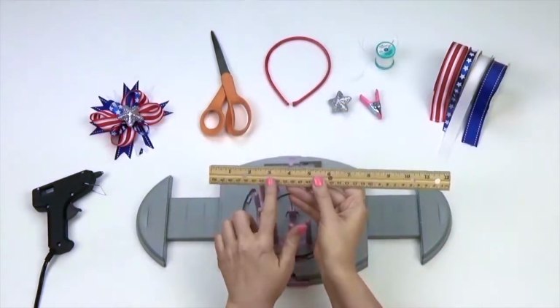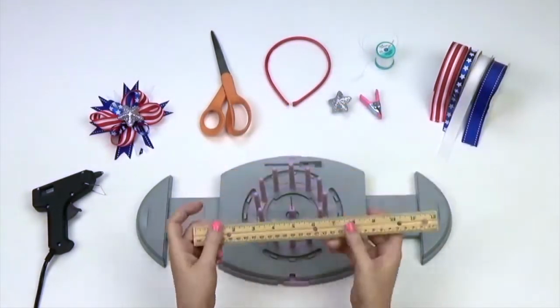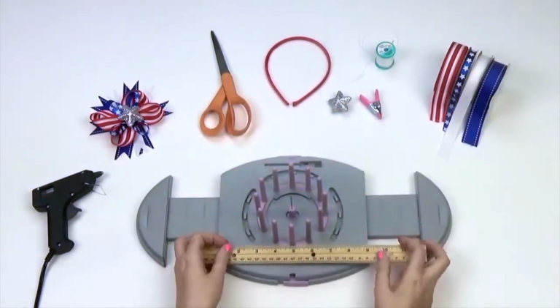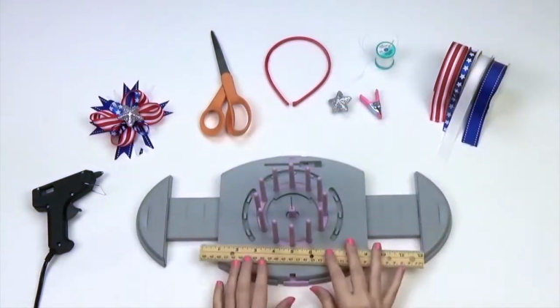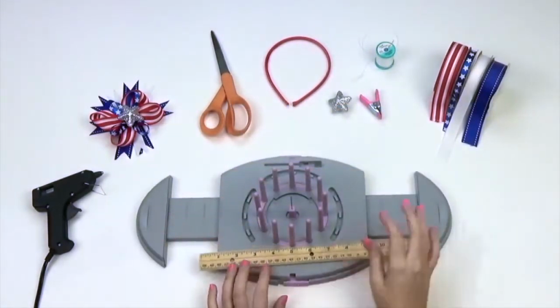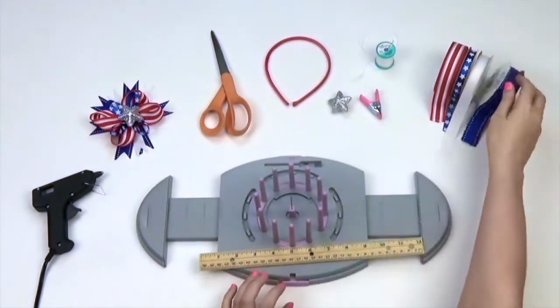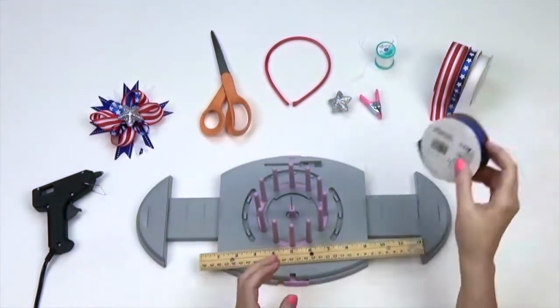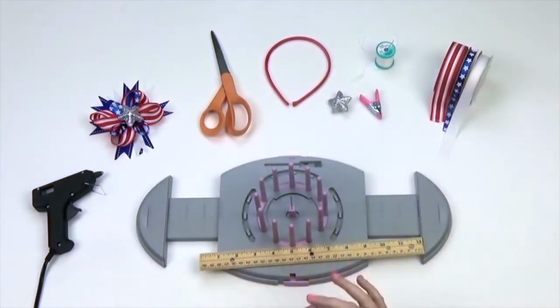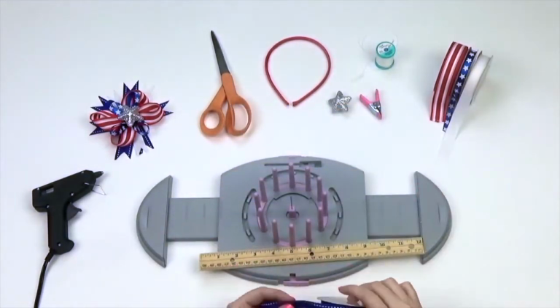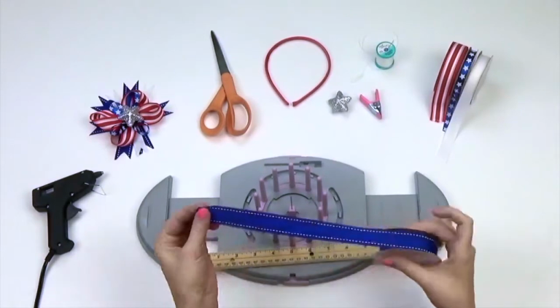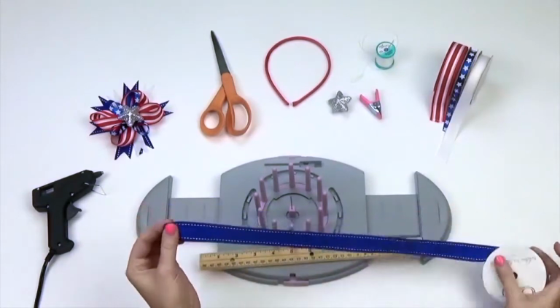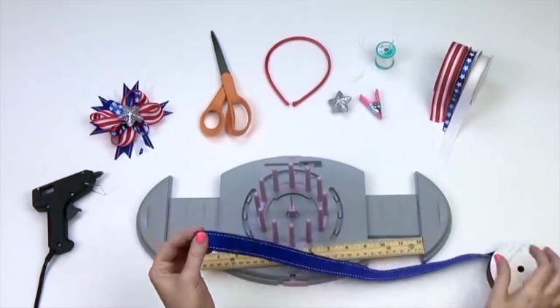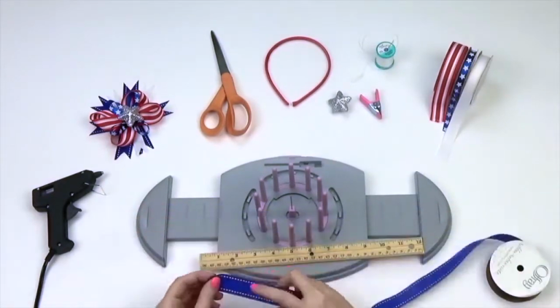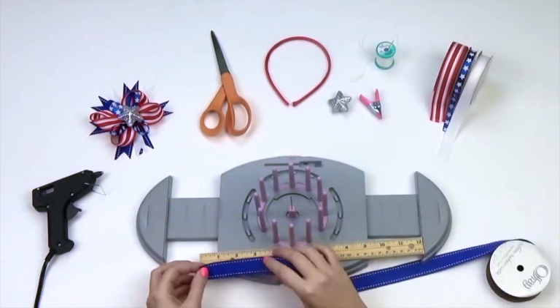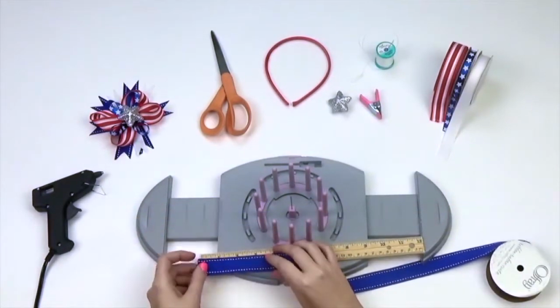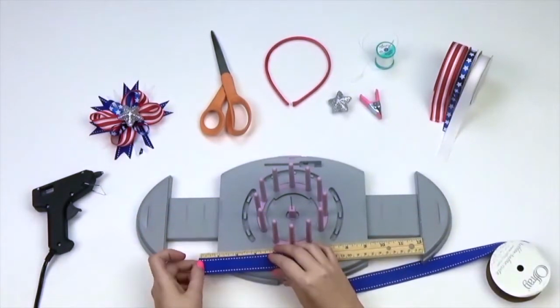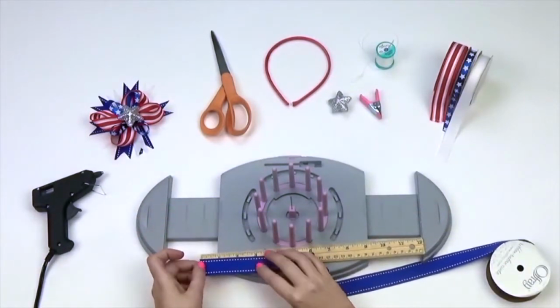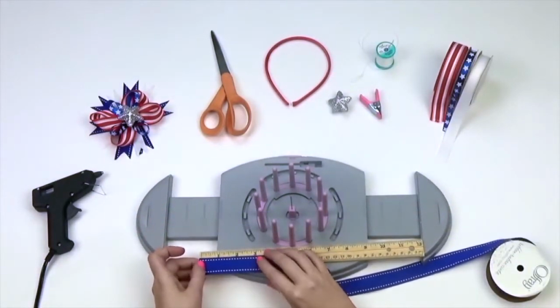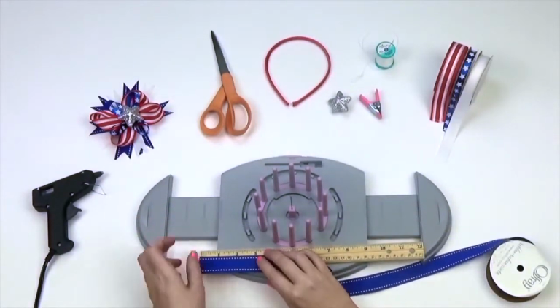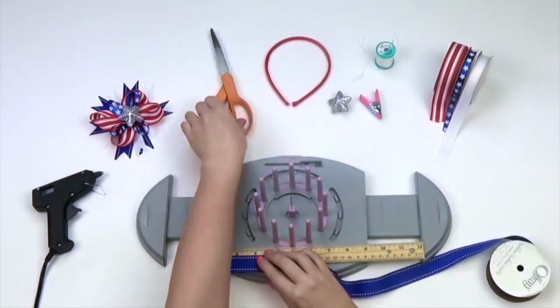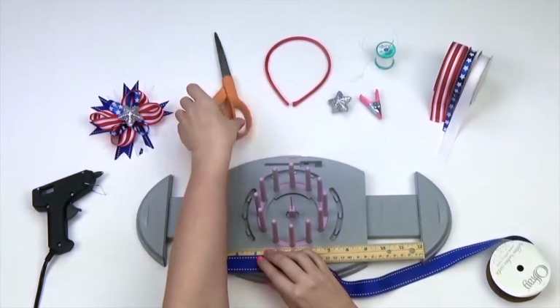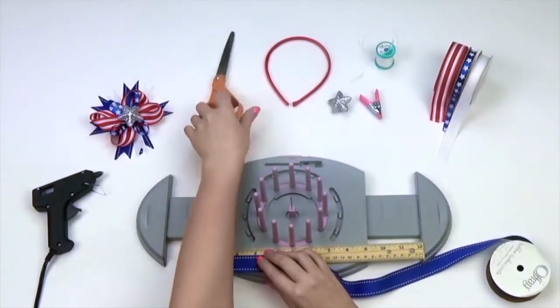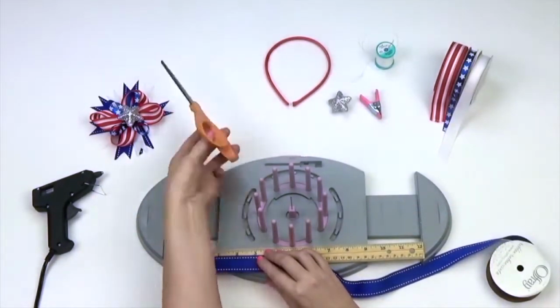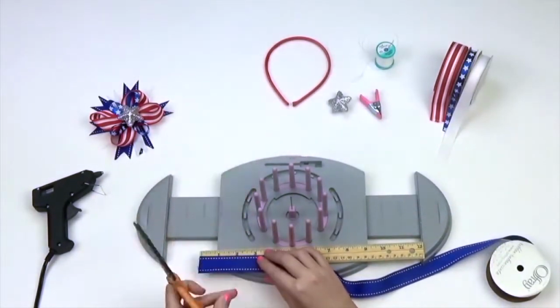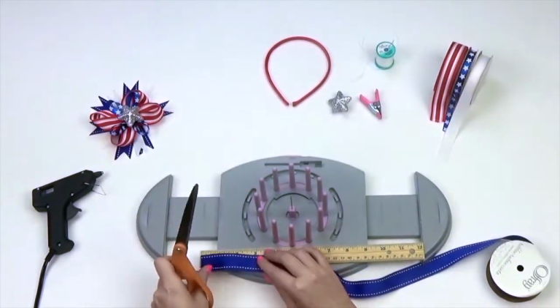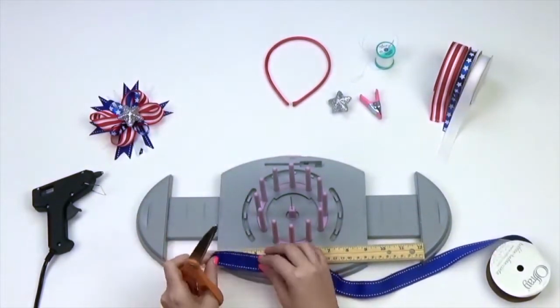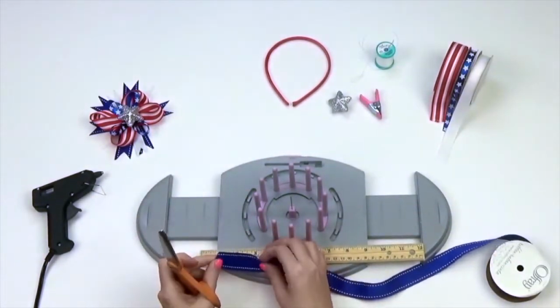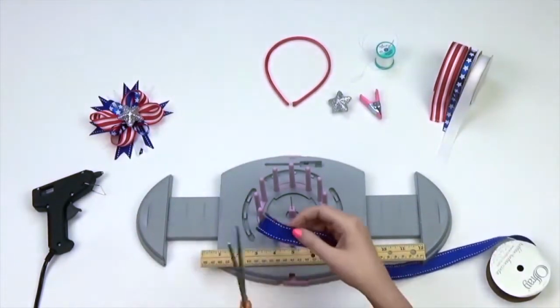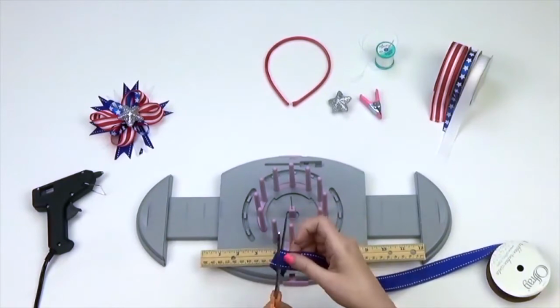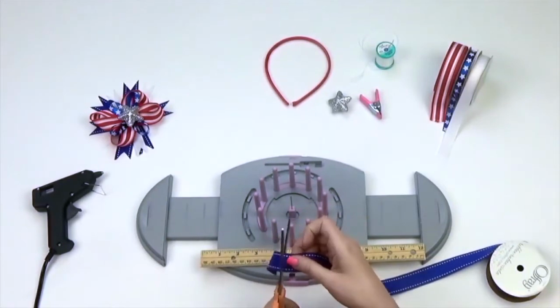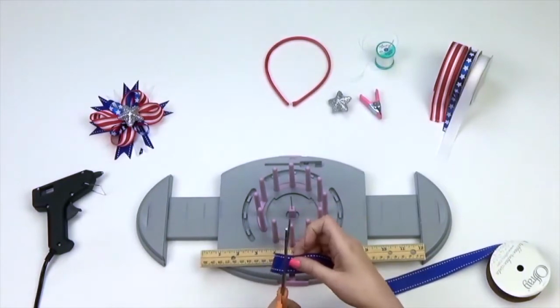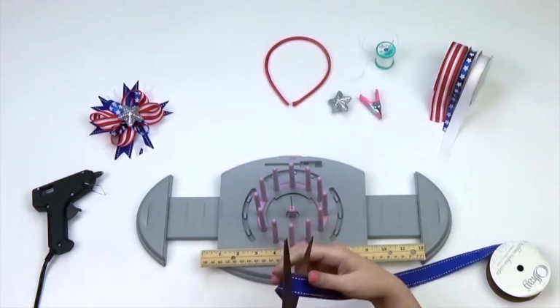Measure and cut a three inch strip. I'm using four Afre ribbons coordinating in red, white, and blue. You'll want to use different widths for this project.